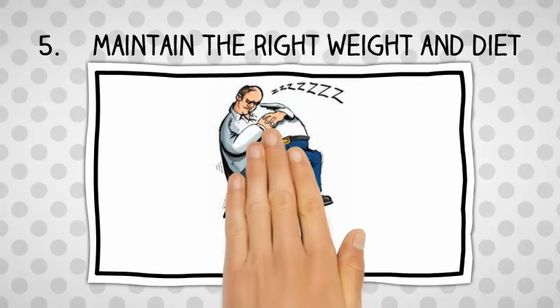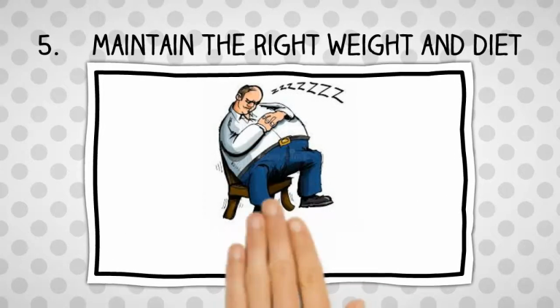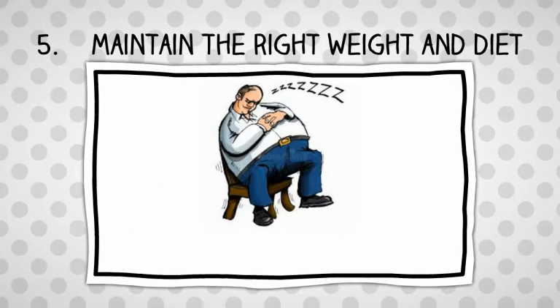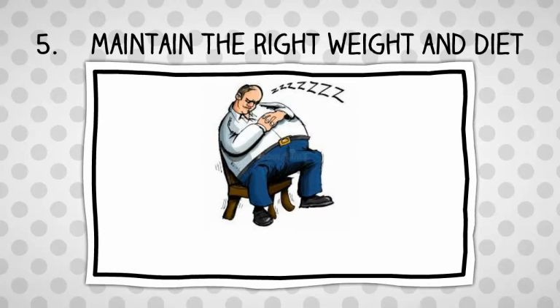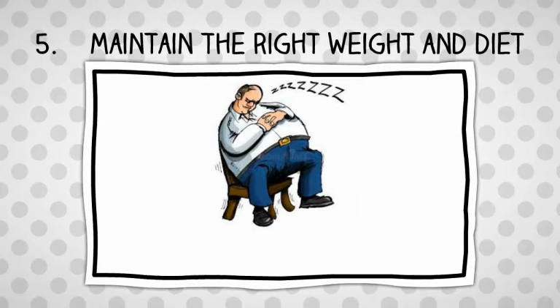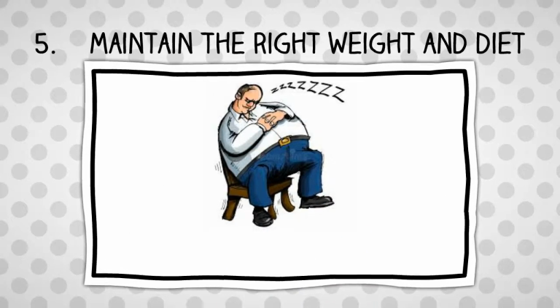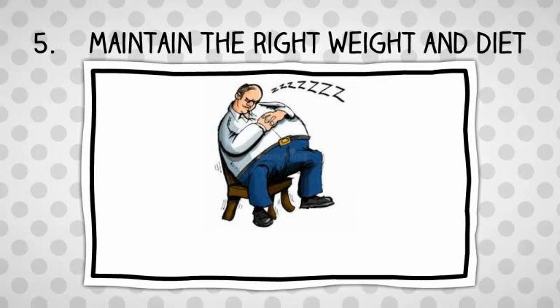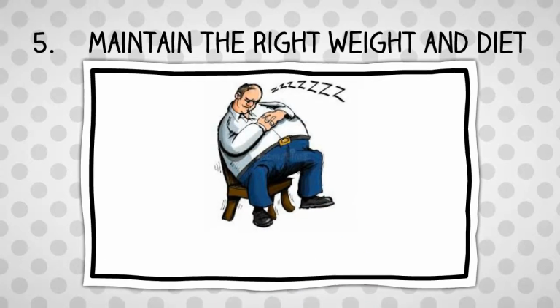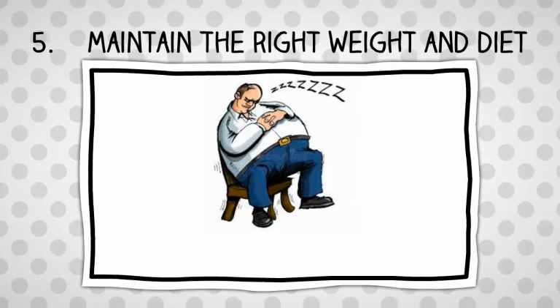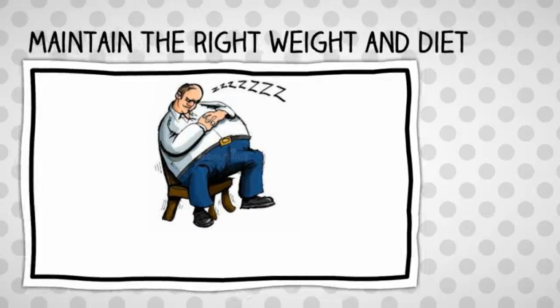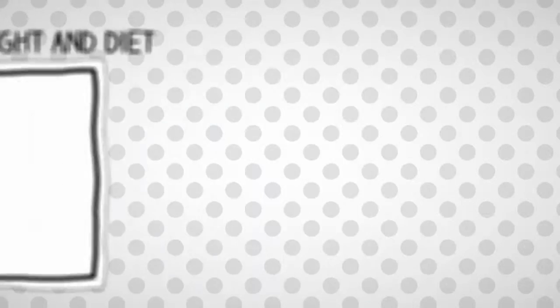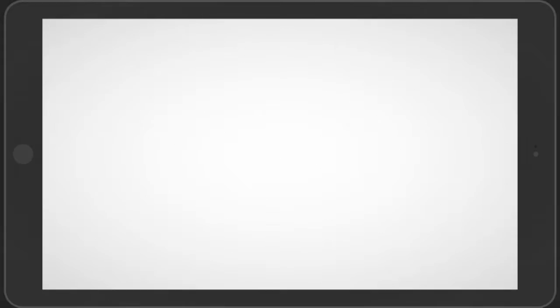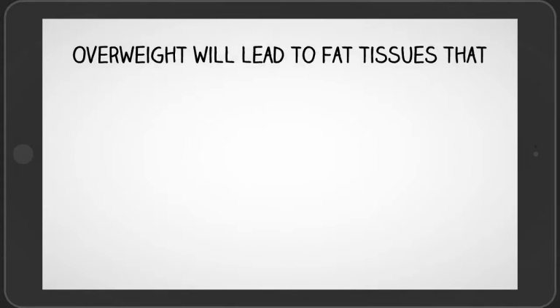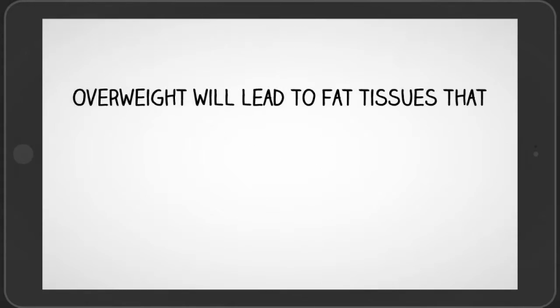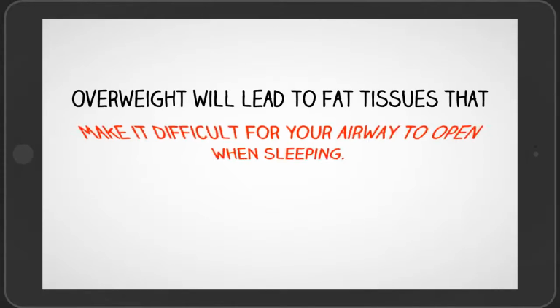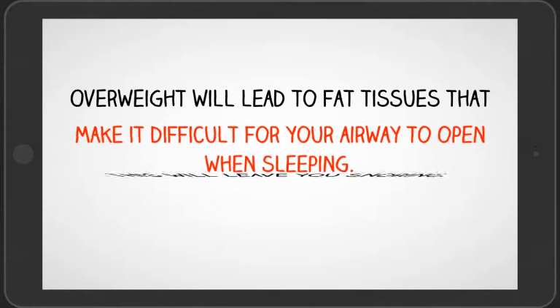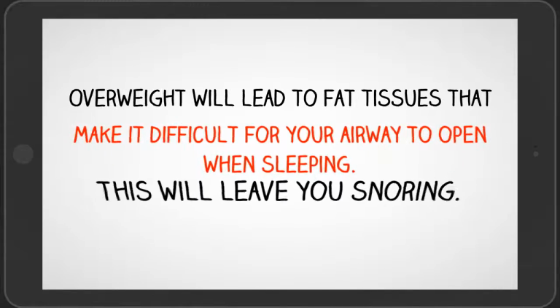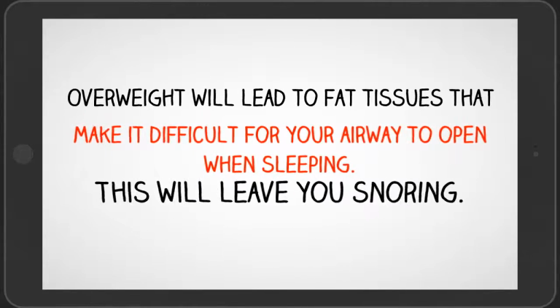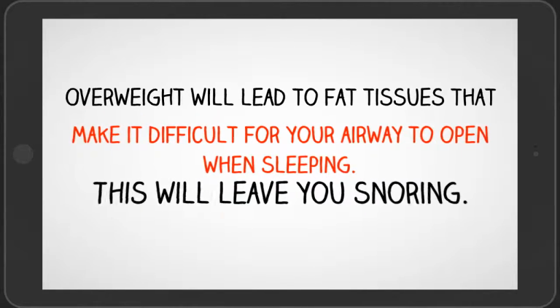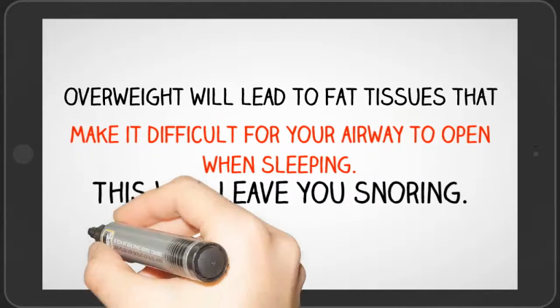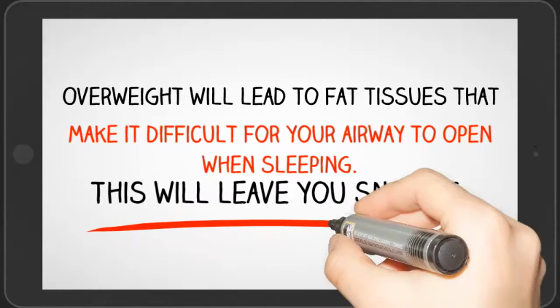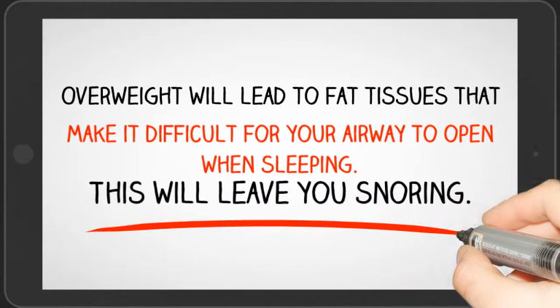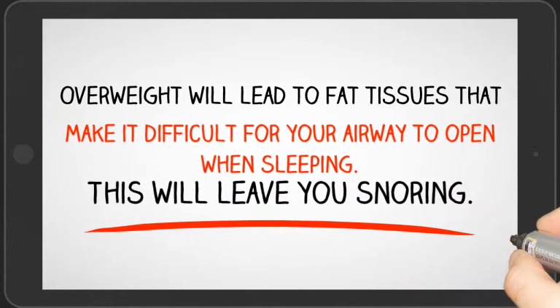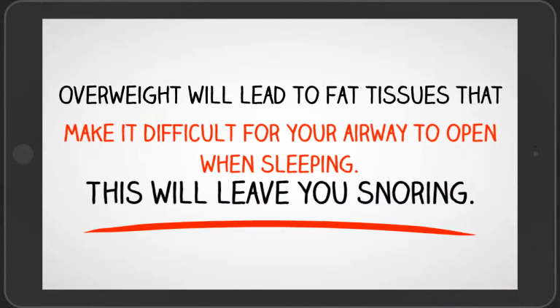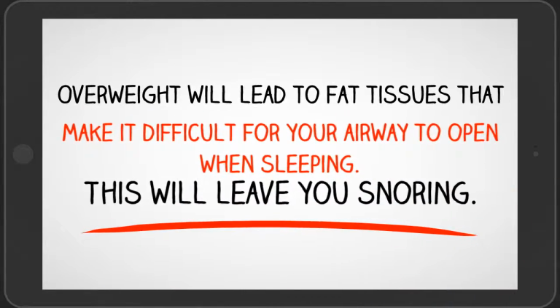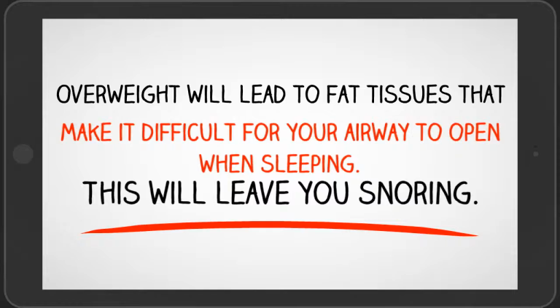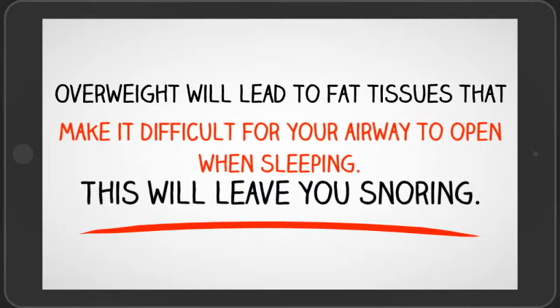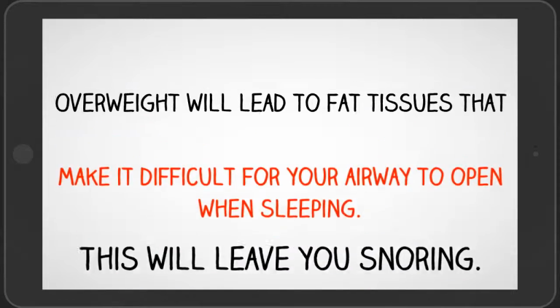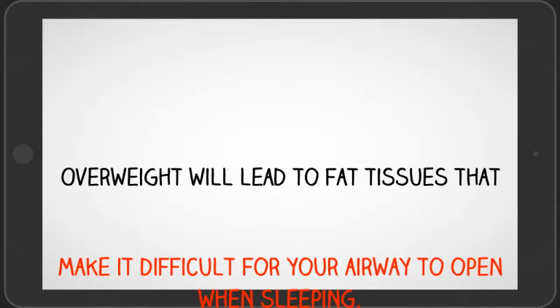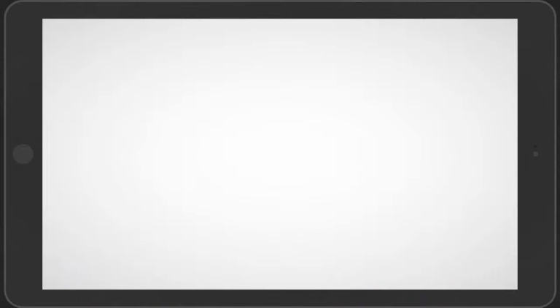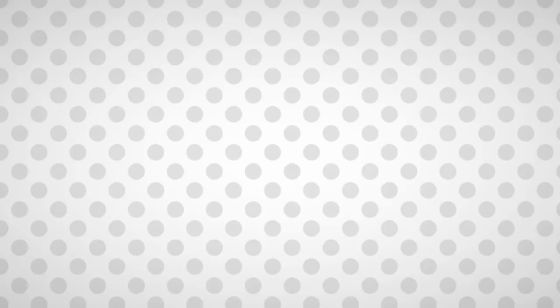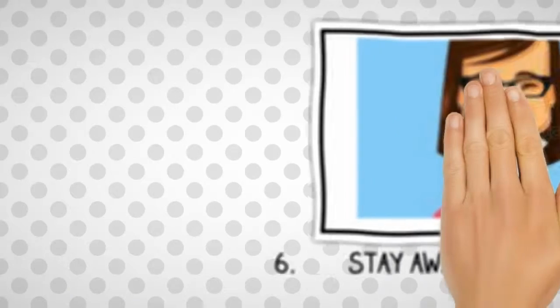Number 5: Maintain the right weight and diet. Being overweight, especially due to a wrong diet, can lead to snoring. Excess weight leads to fat tissue buildup around the airway.